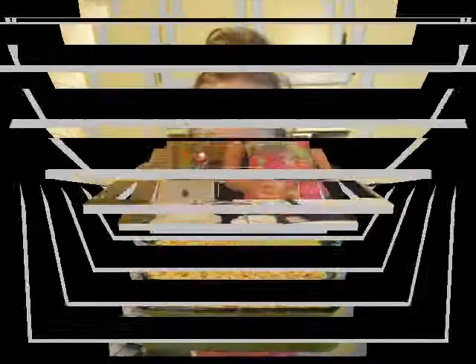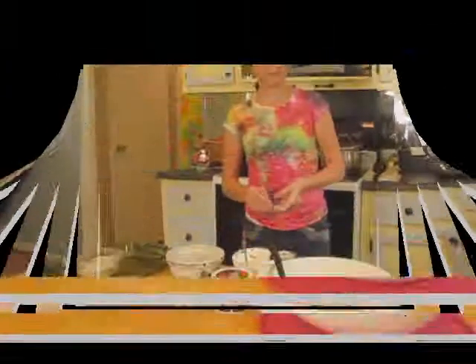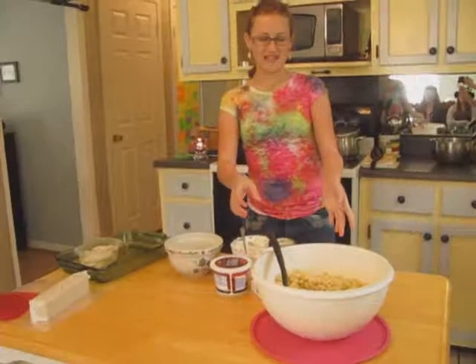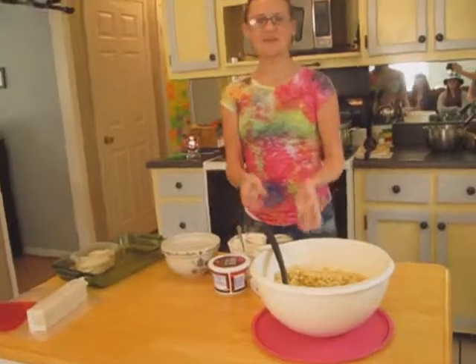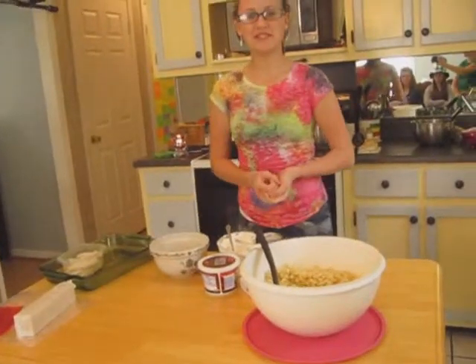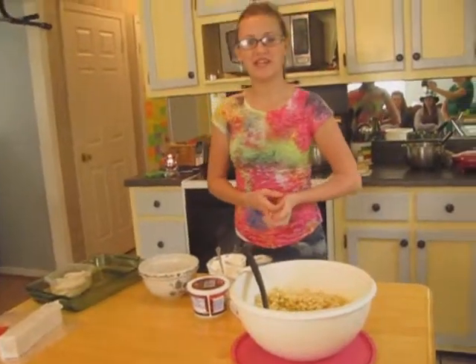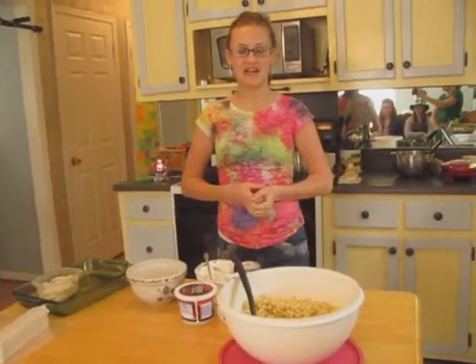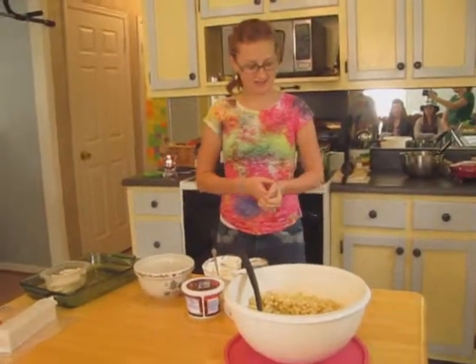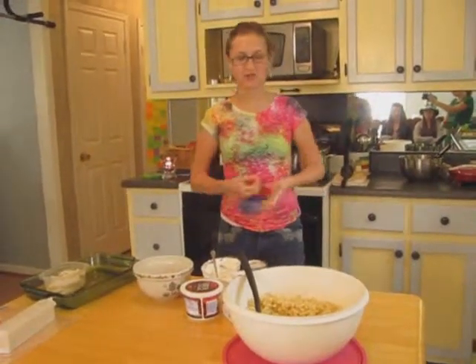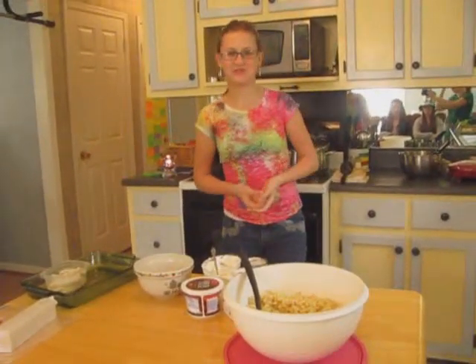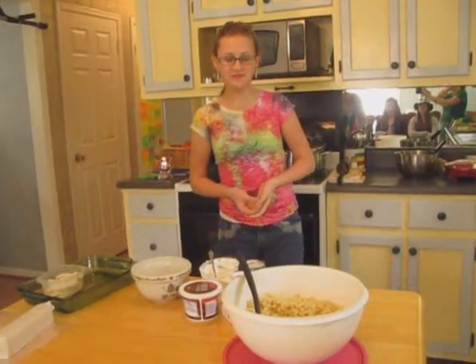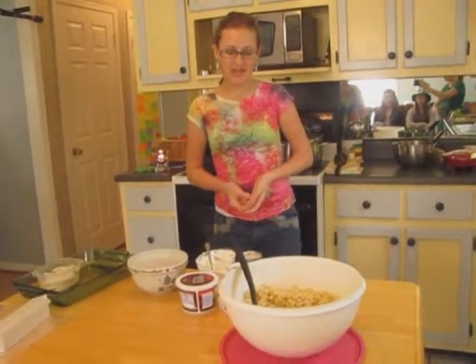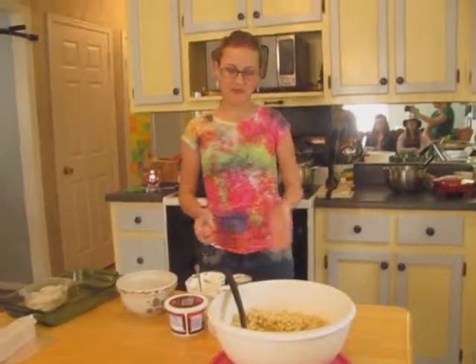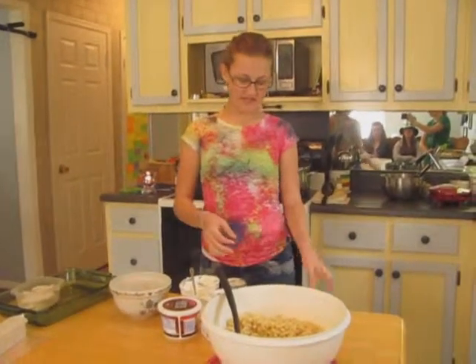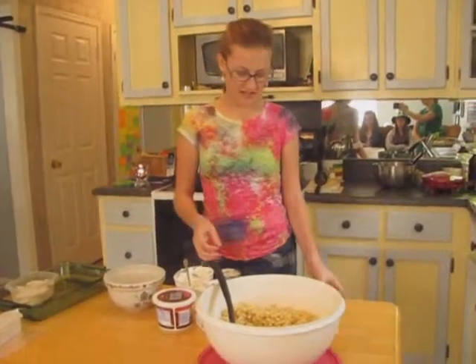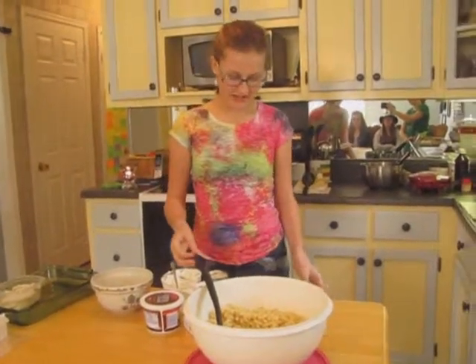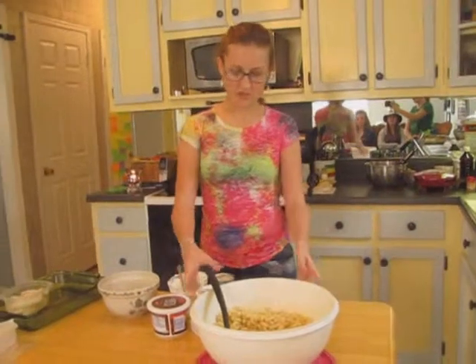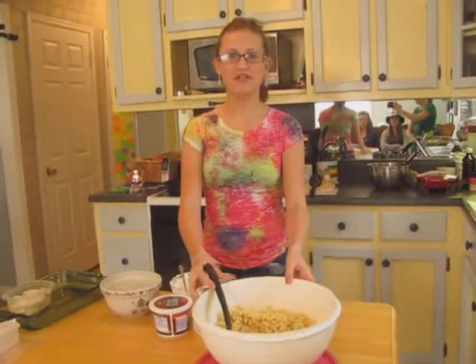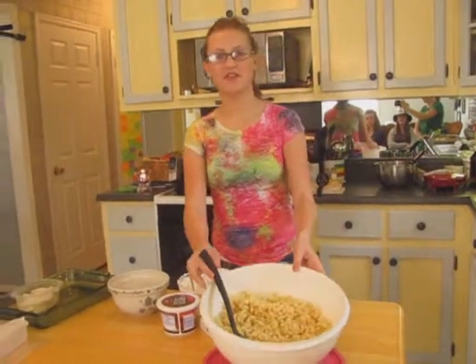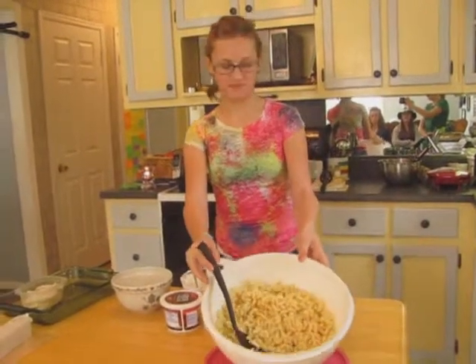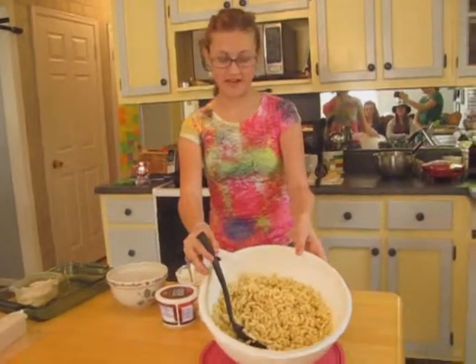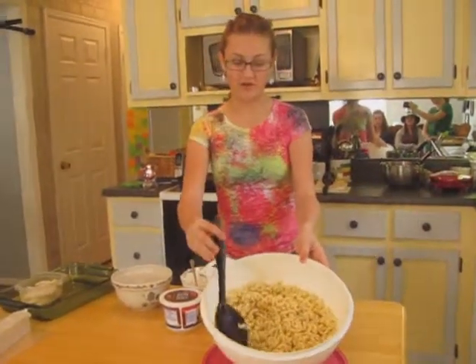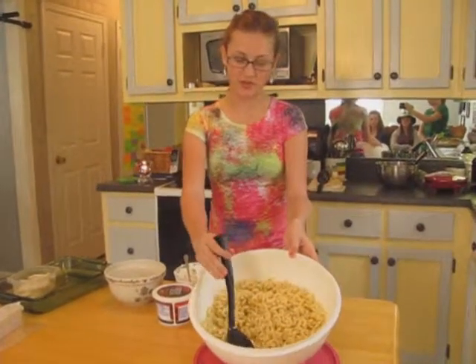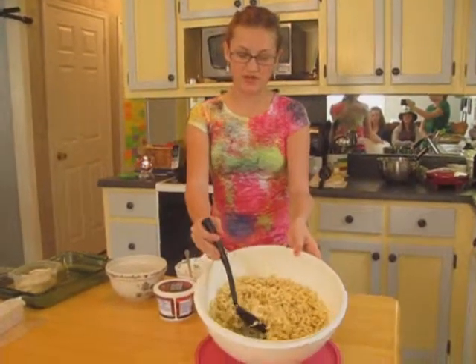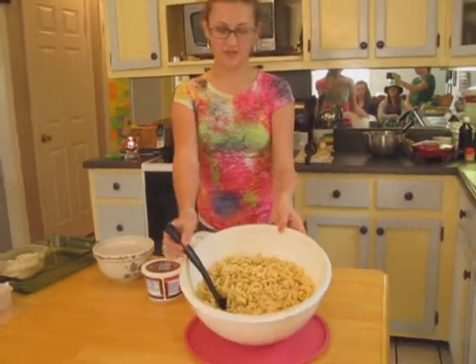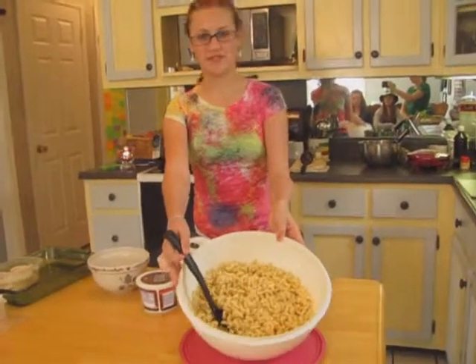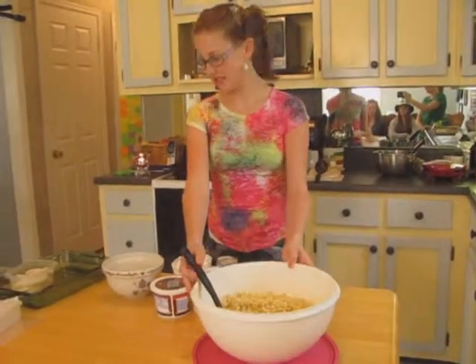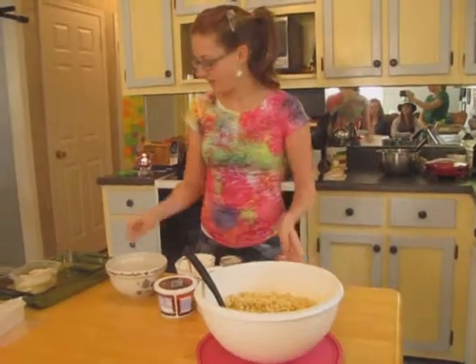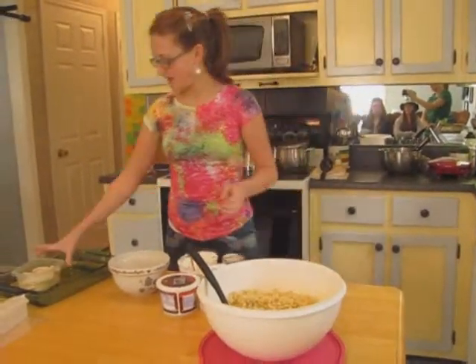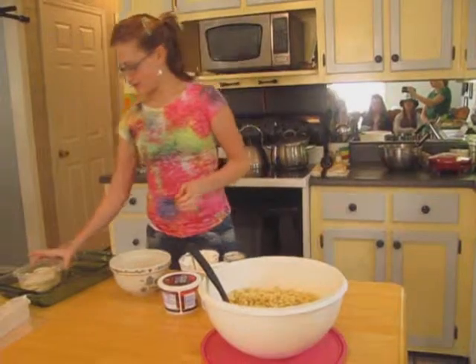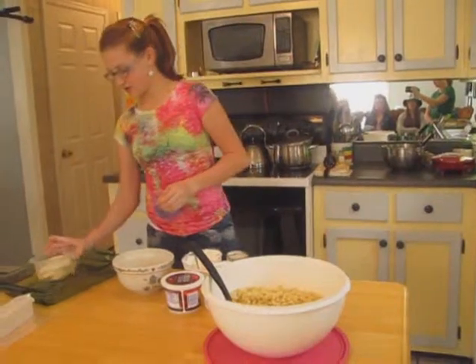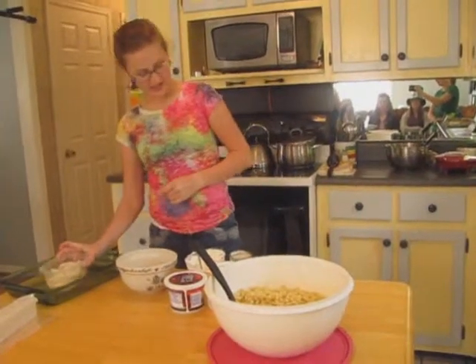Today I'm going to make chicken noodle casserole. My mom makes it a lot. Pretty much all you have to do is boil the noodles, which I've already done, and then boil the chicken.